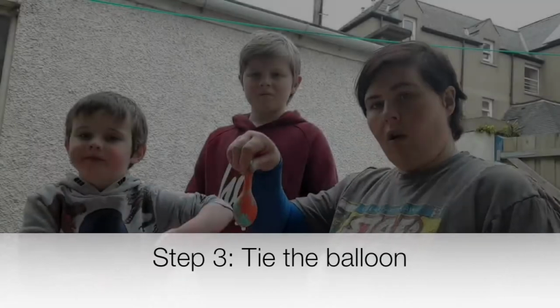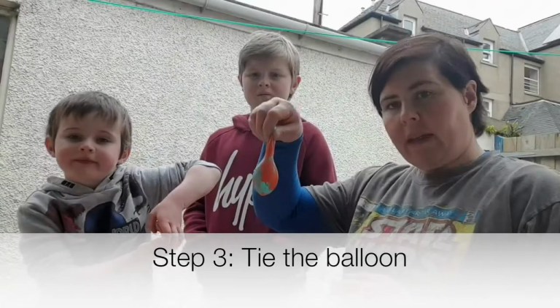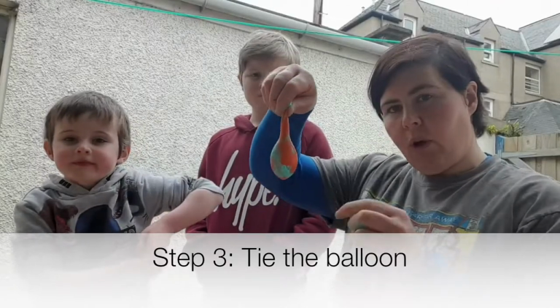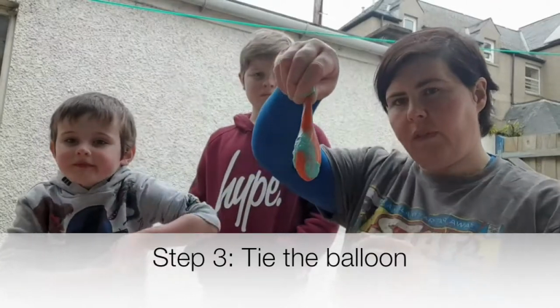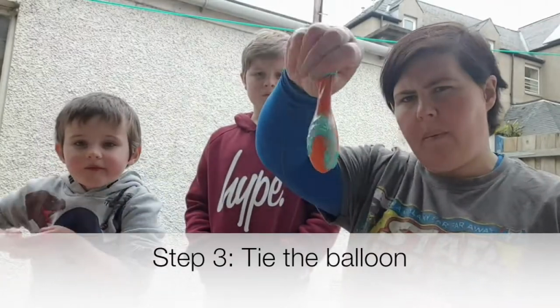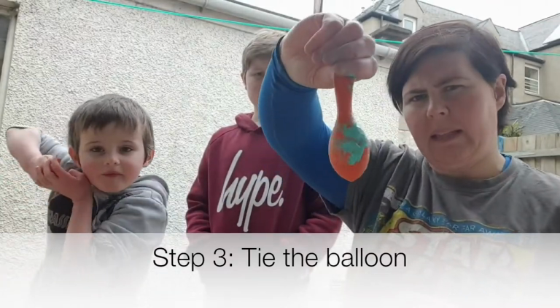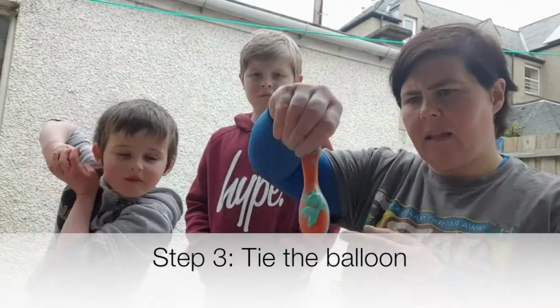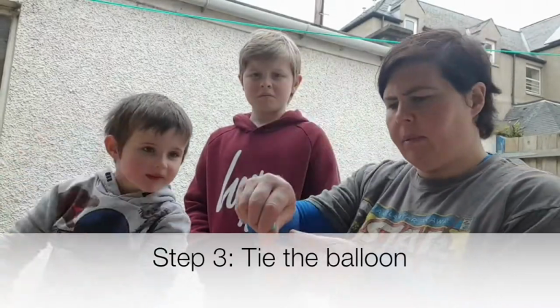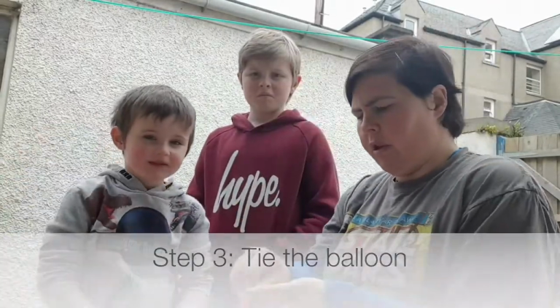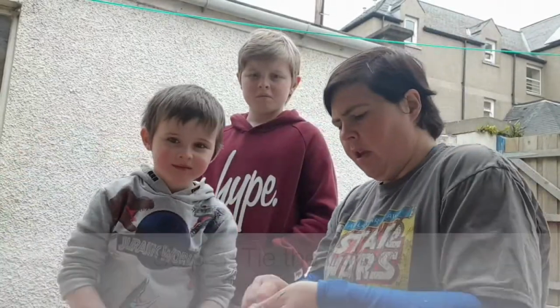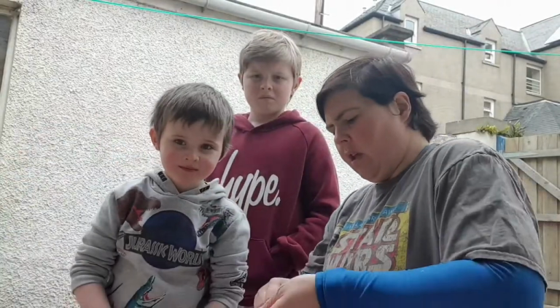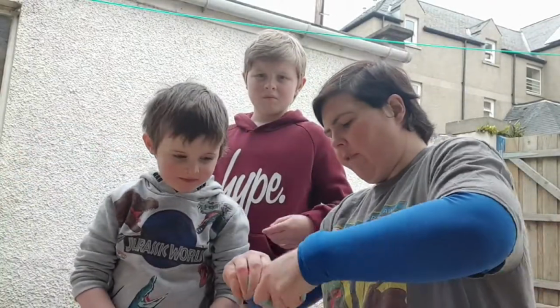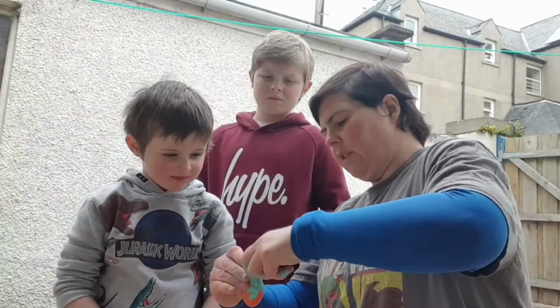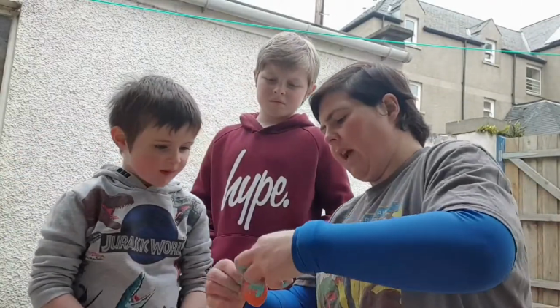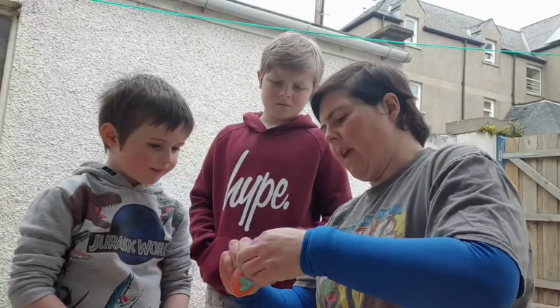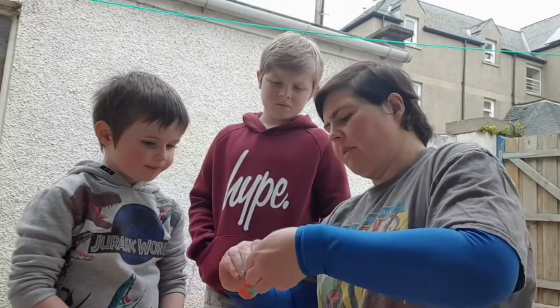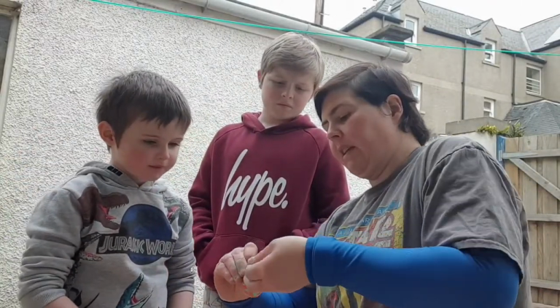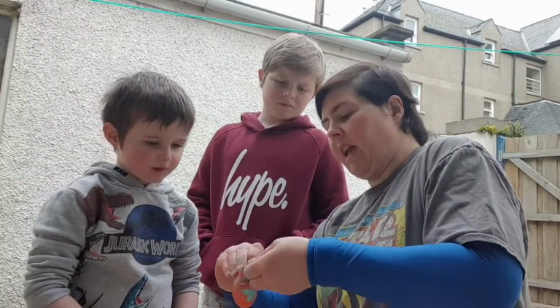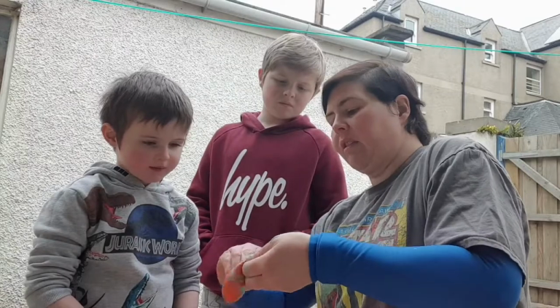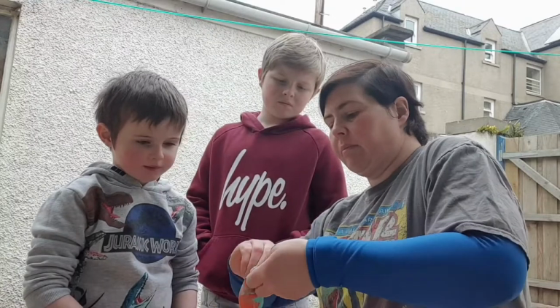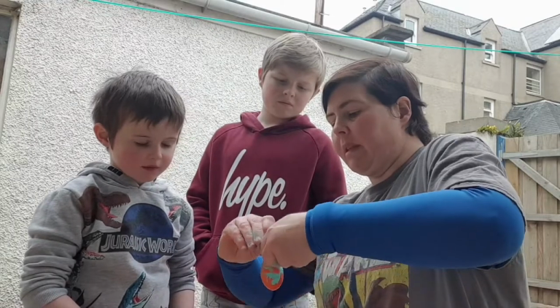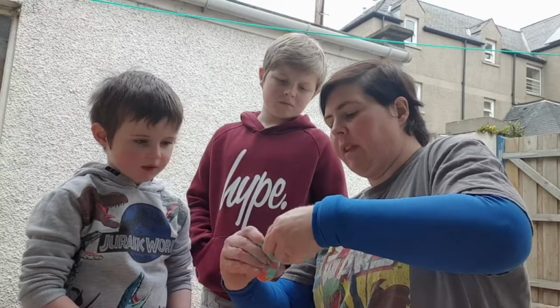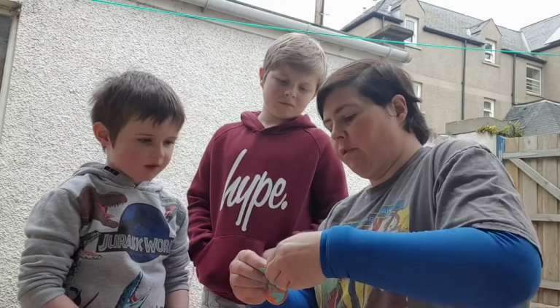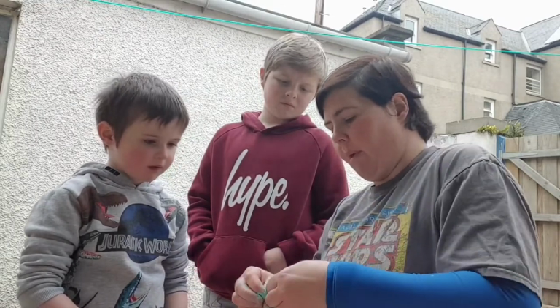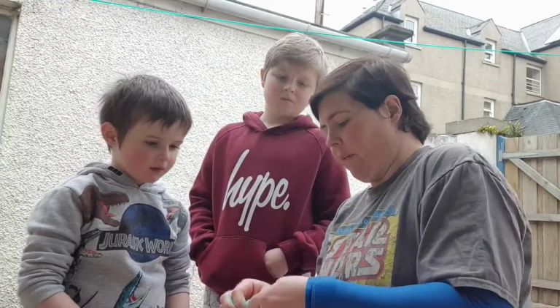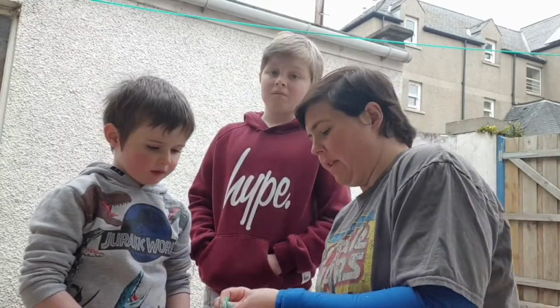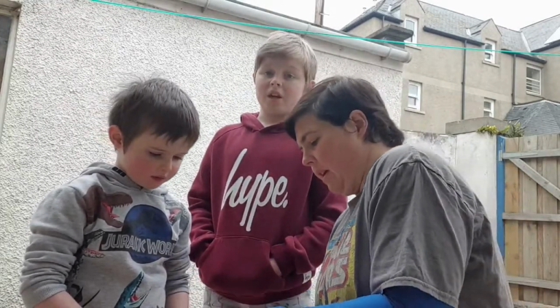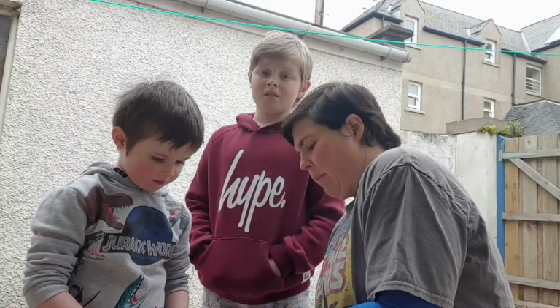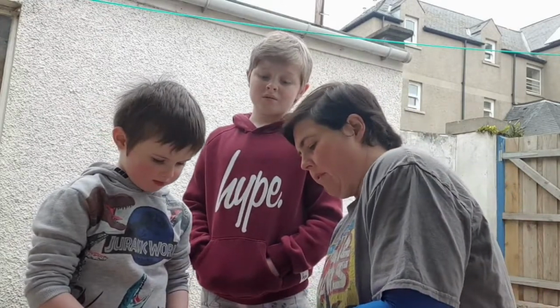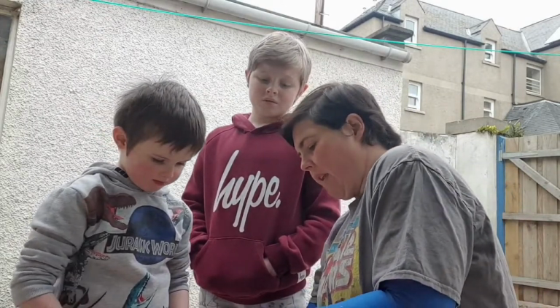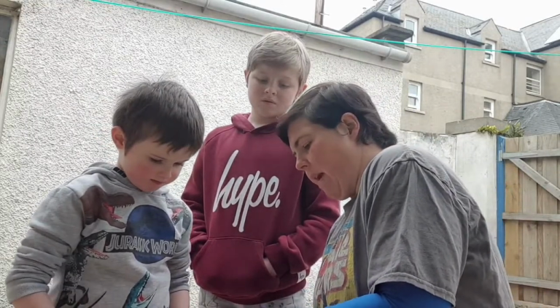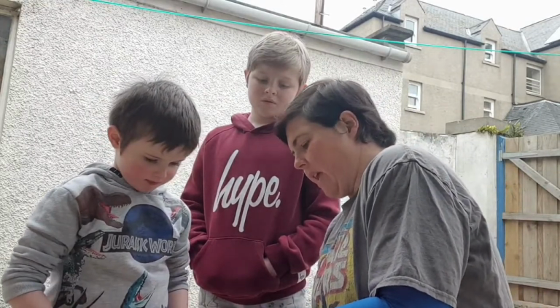Once you've got the paint in the balloon you've got to tie it as best as you can. You'll probably definitely need a grown-up's help for this, and it's very messy.